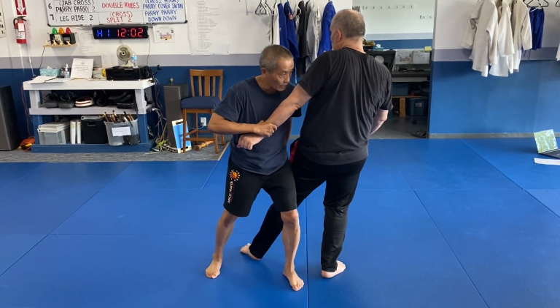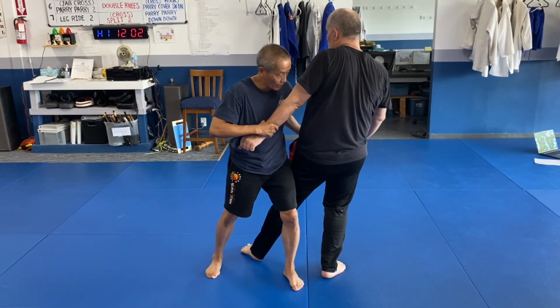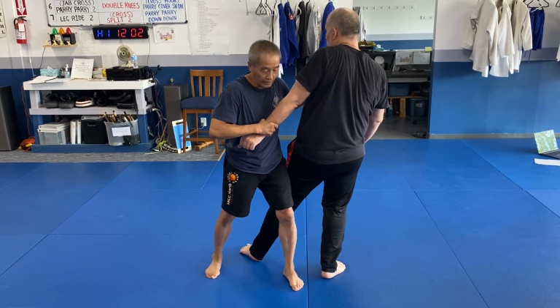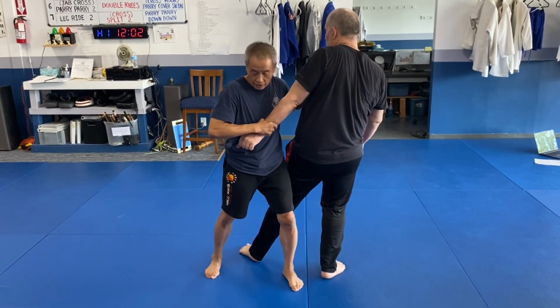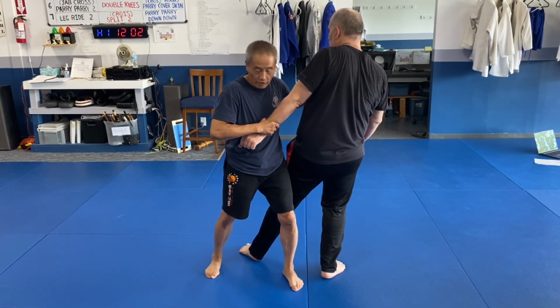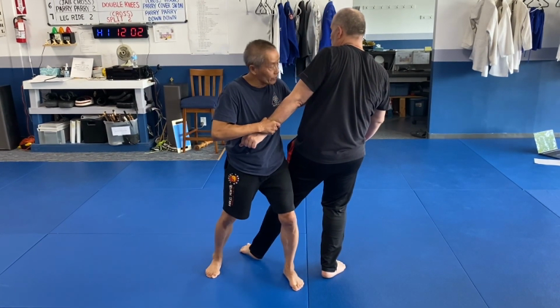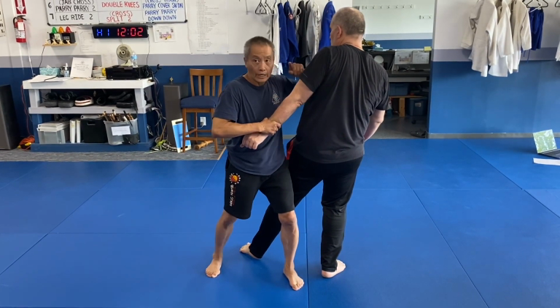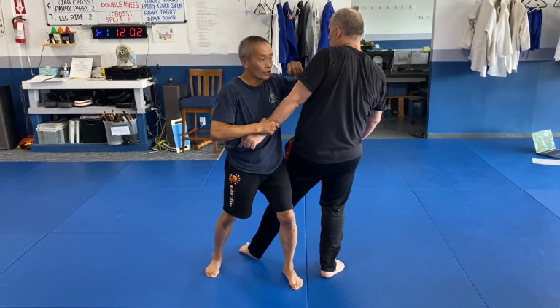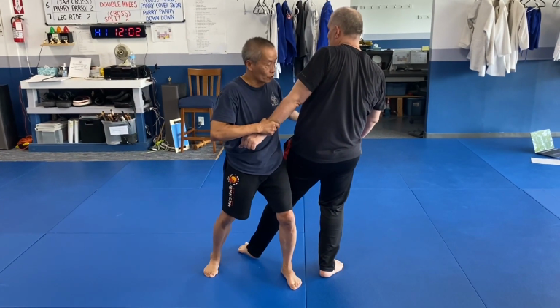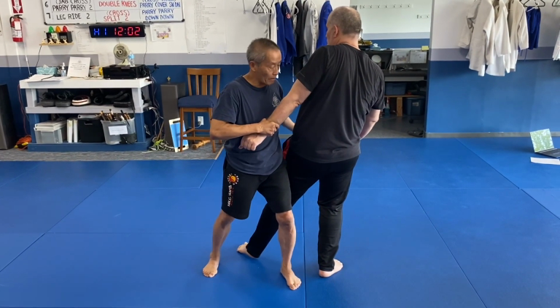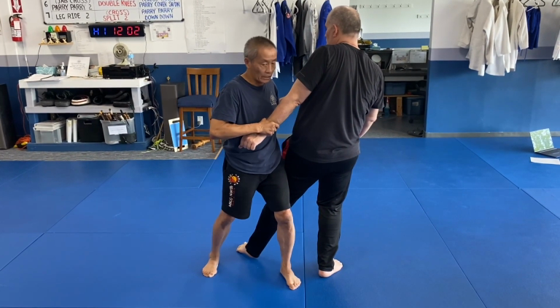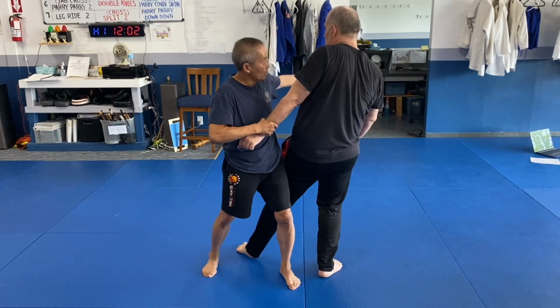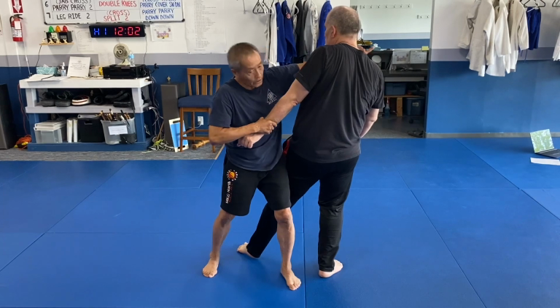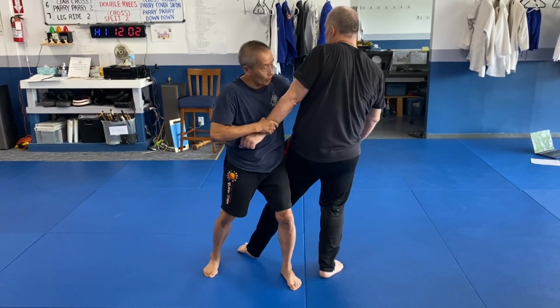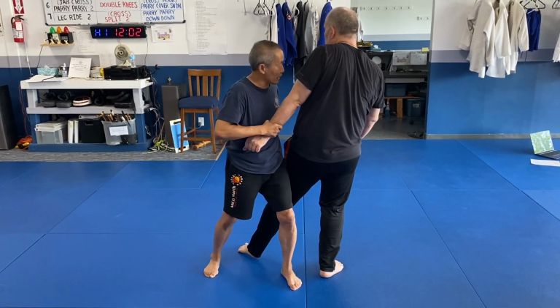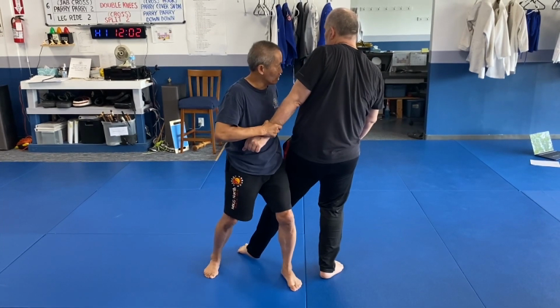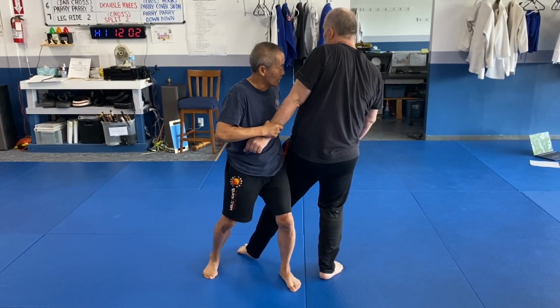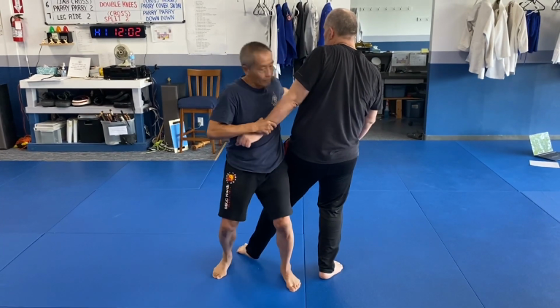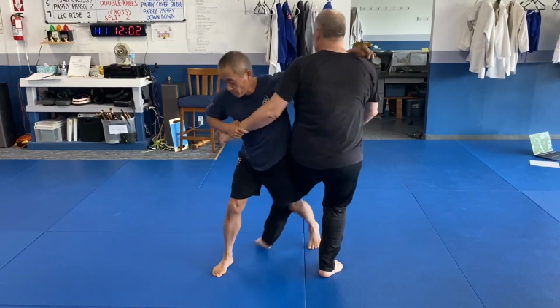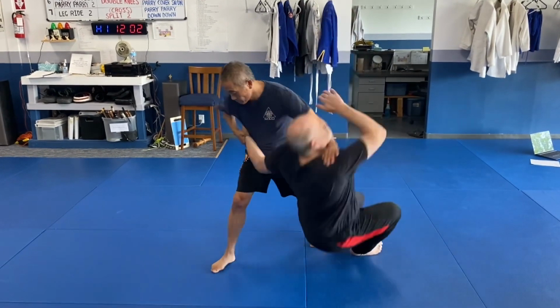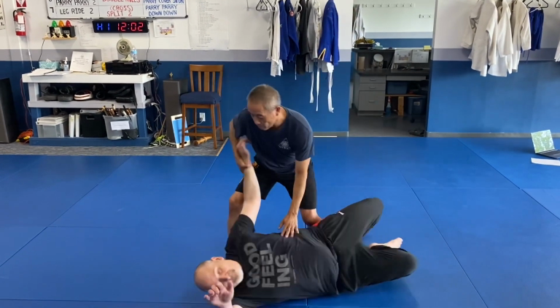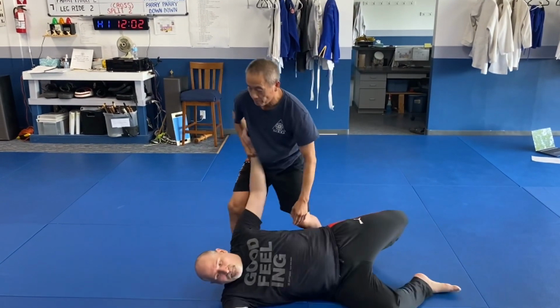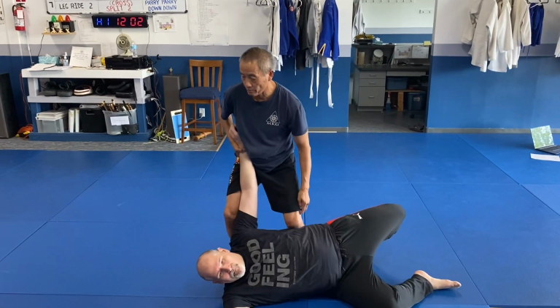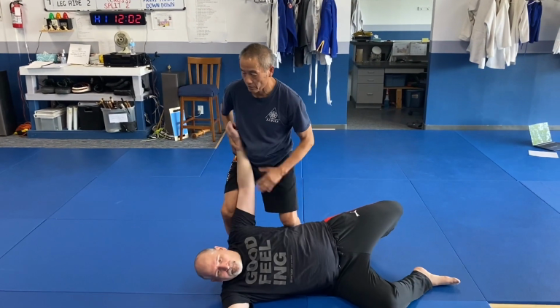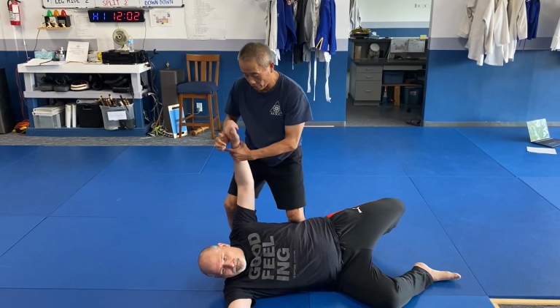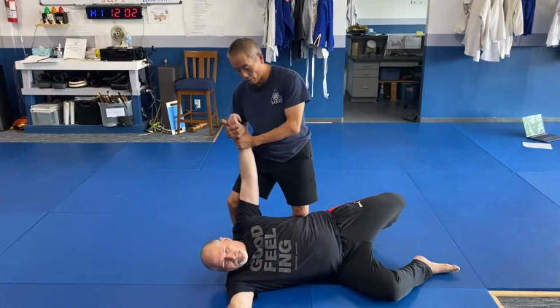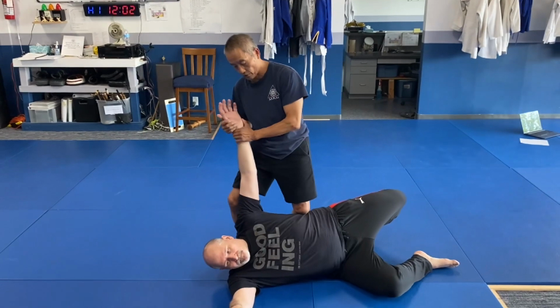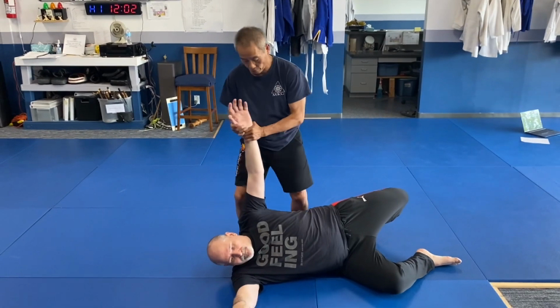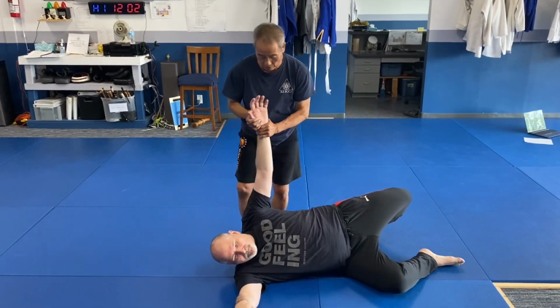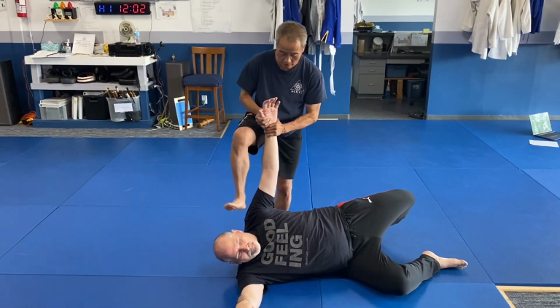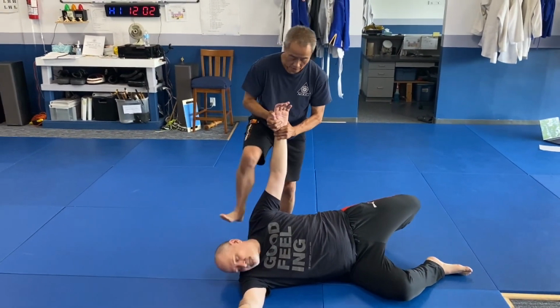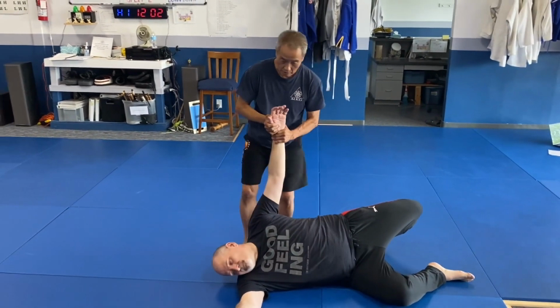Now he's gonna be teeter-tottering on here and all I do is turn my body and clothesline on top from here. Now you can do all the finishes from here.